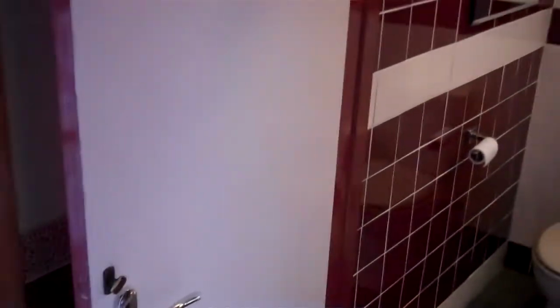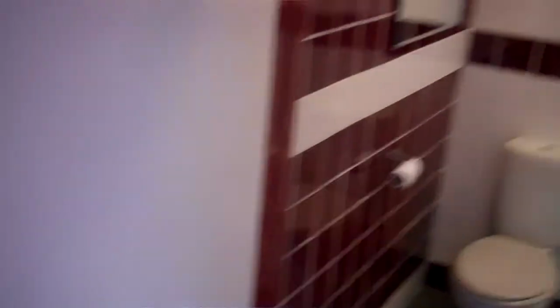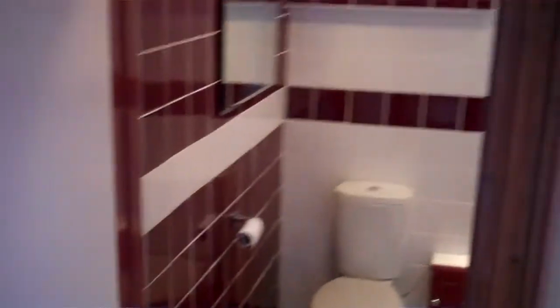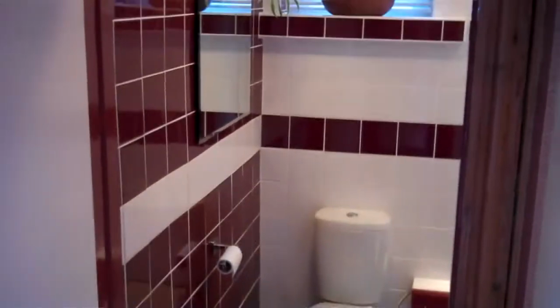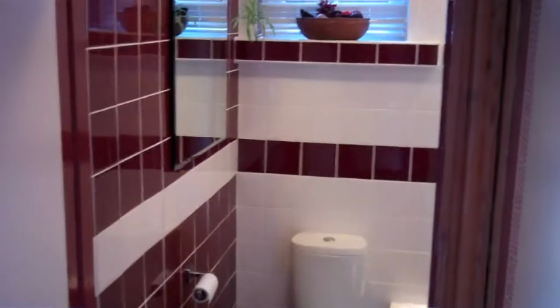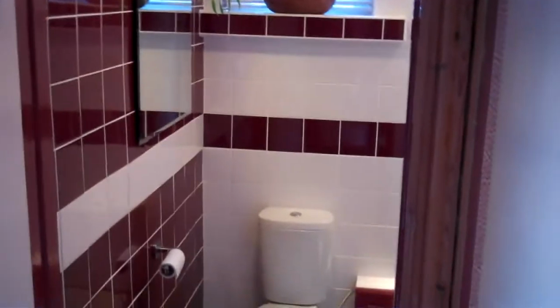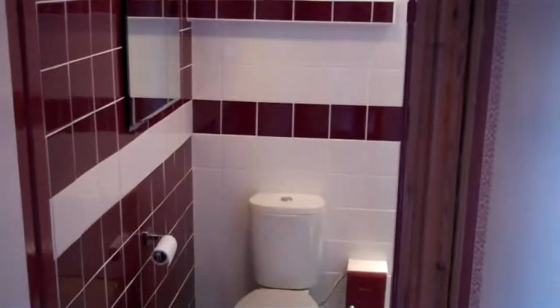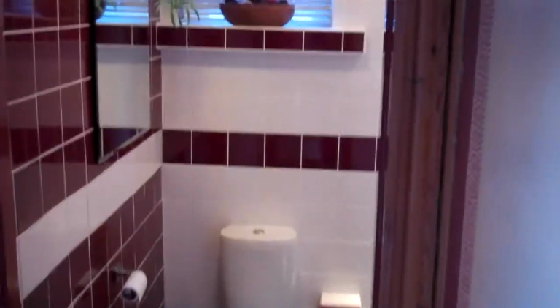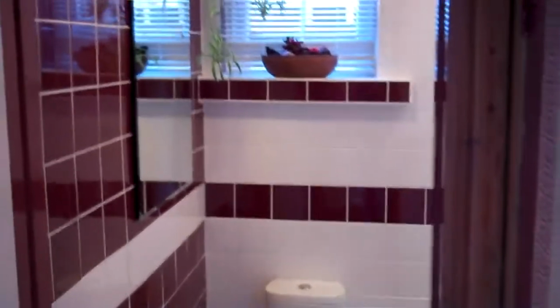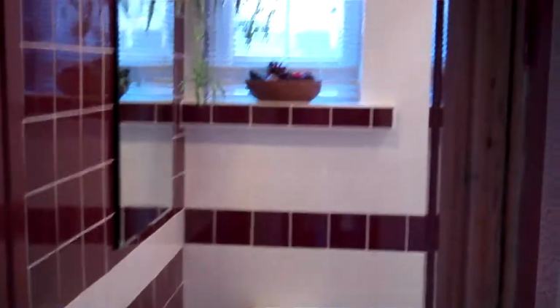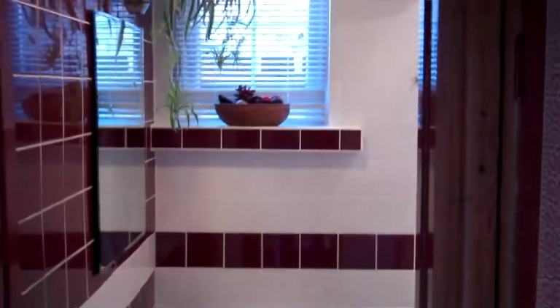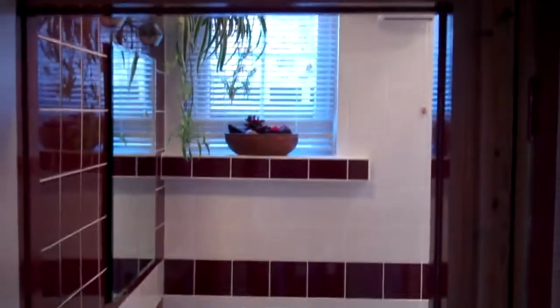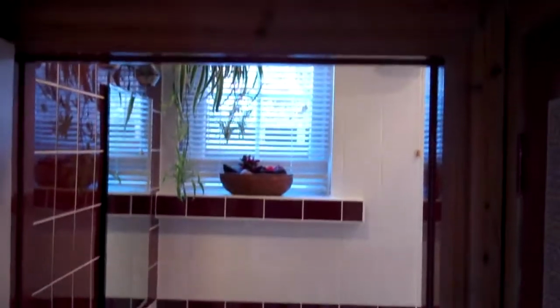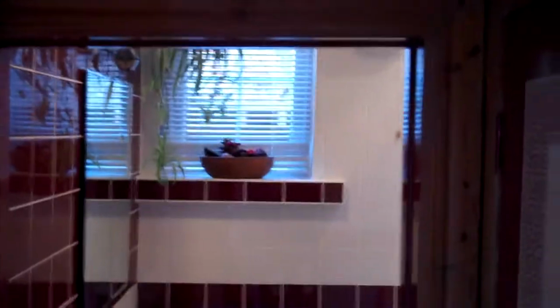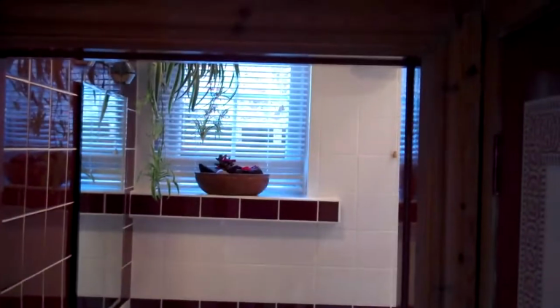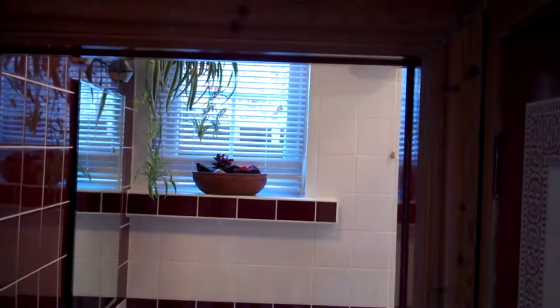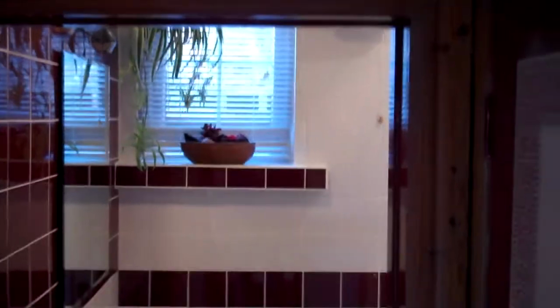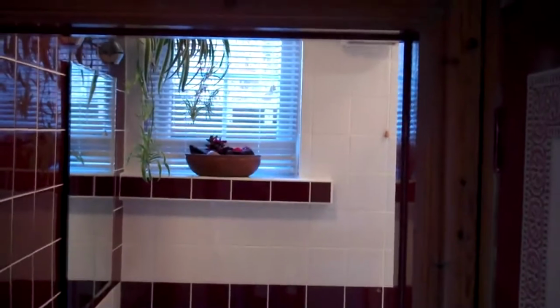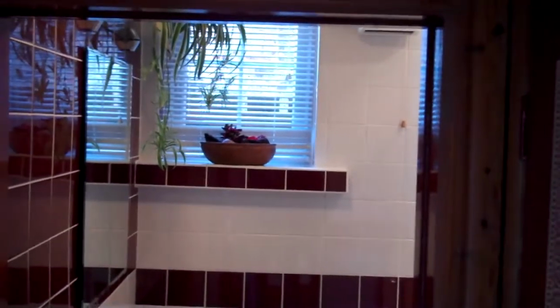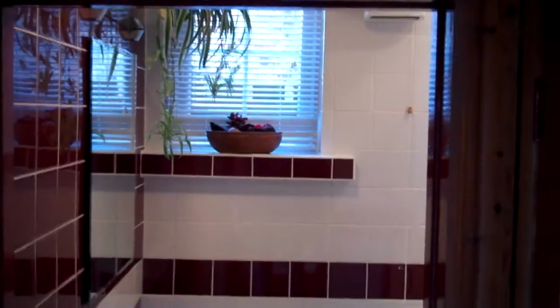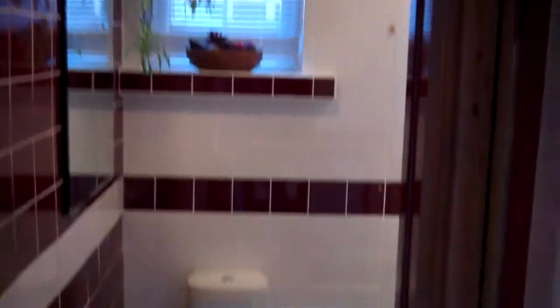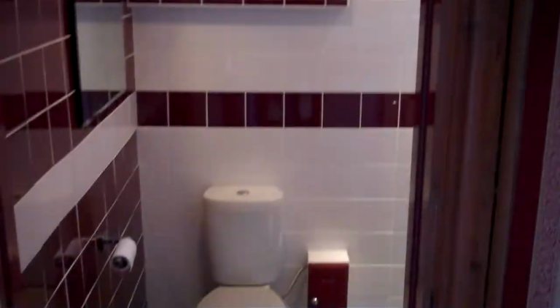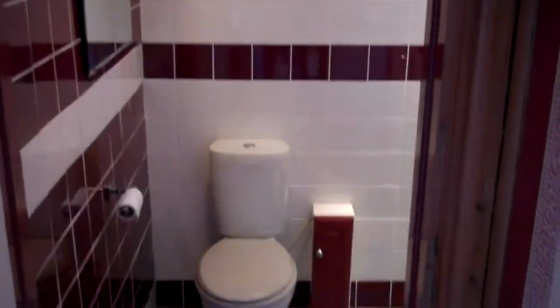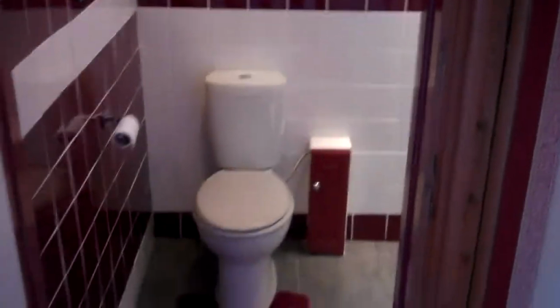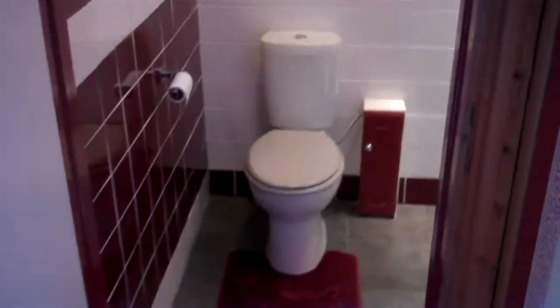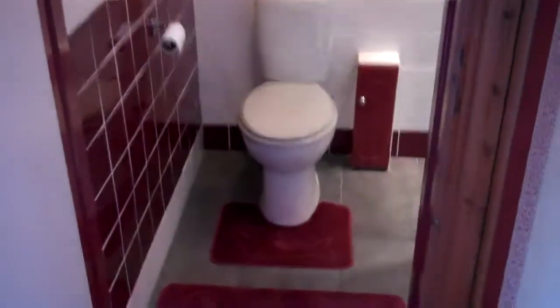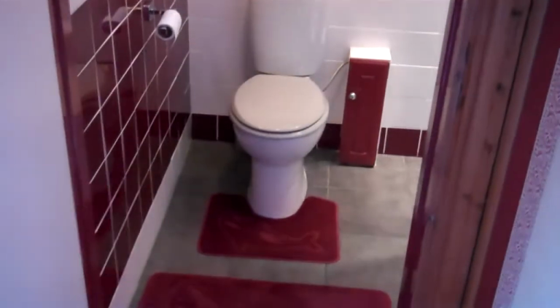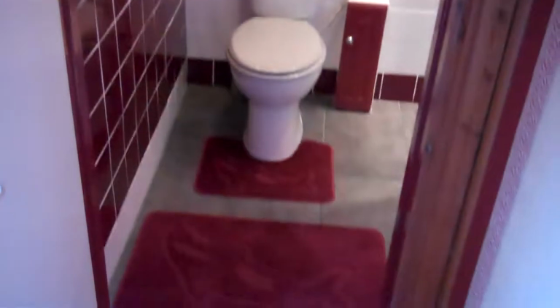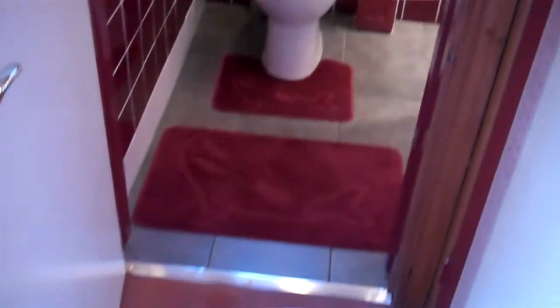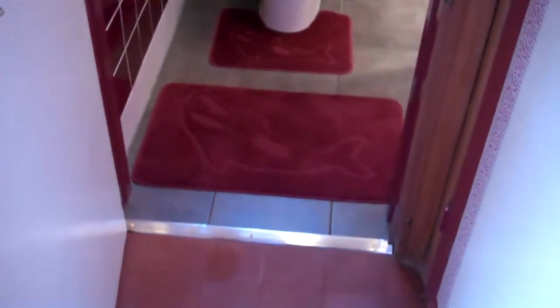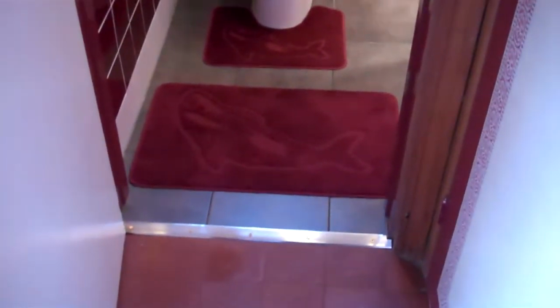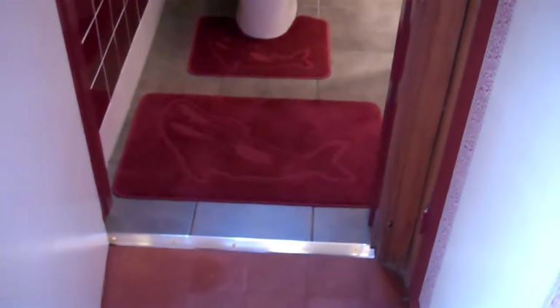Right, this is it — this mirror's done, finished. Shower room, there's a toilet. Just put the threshold on.